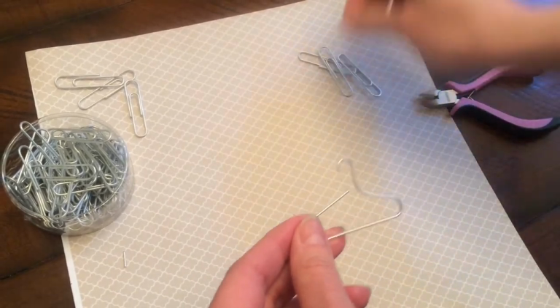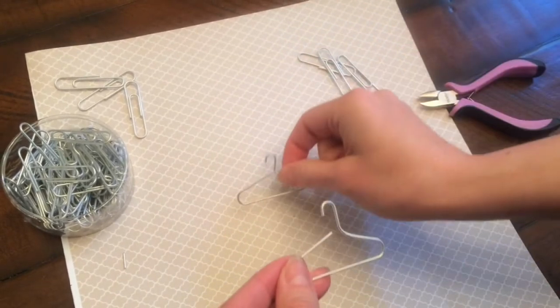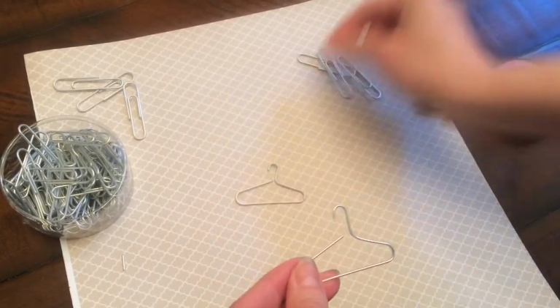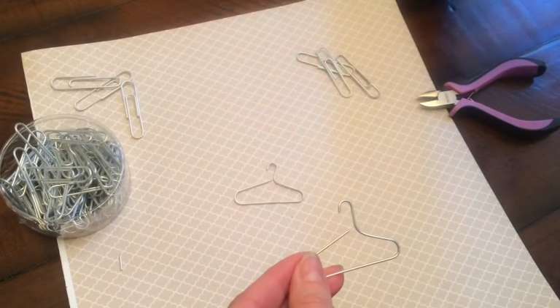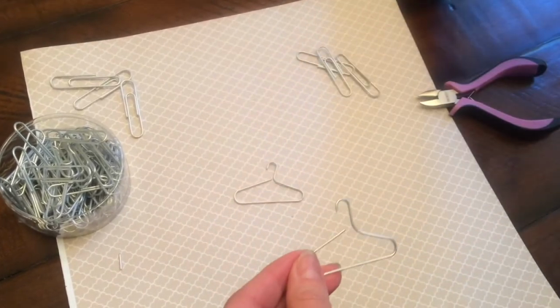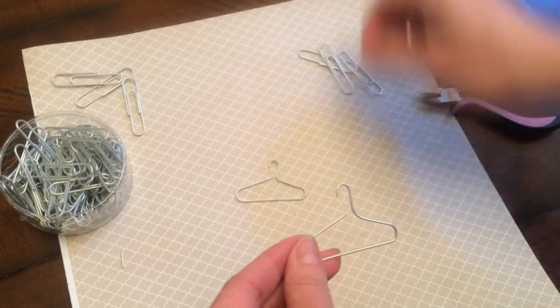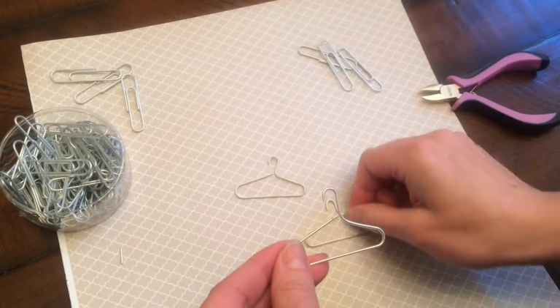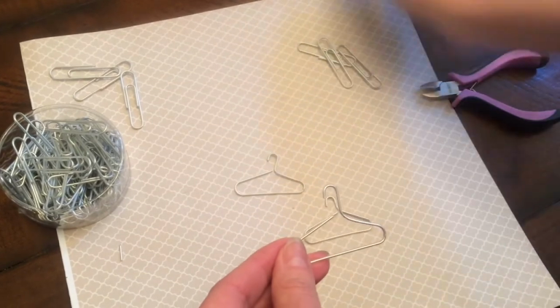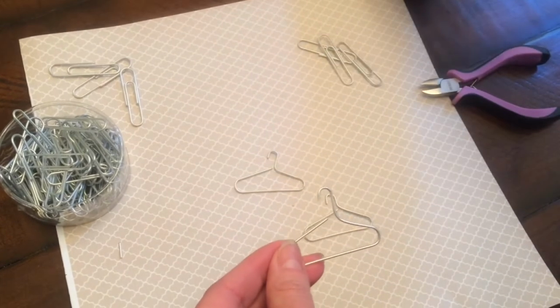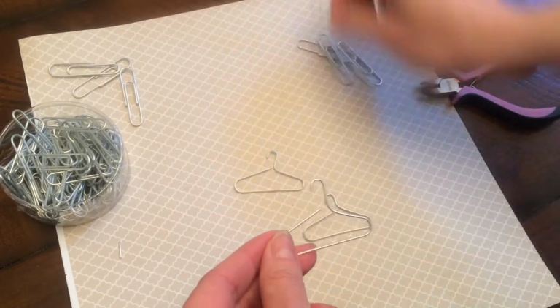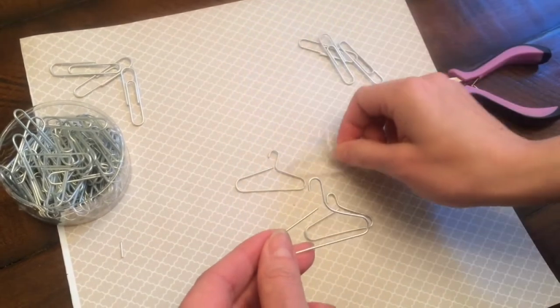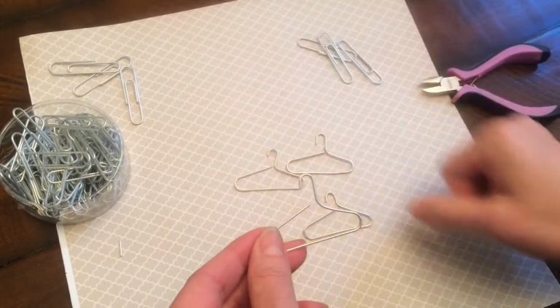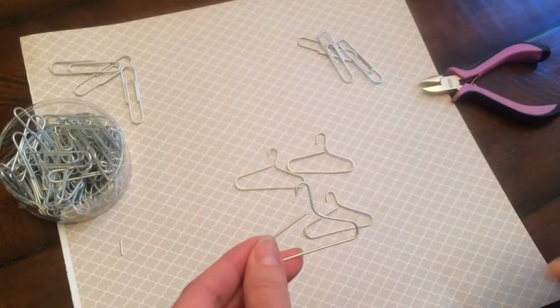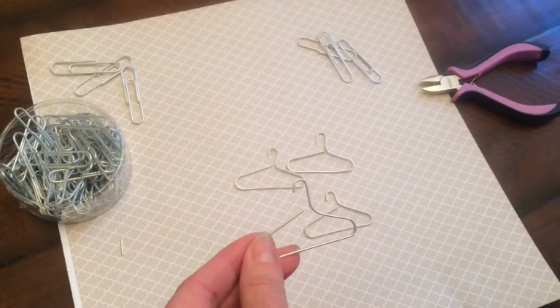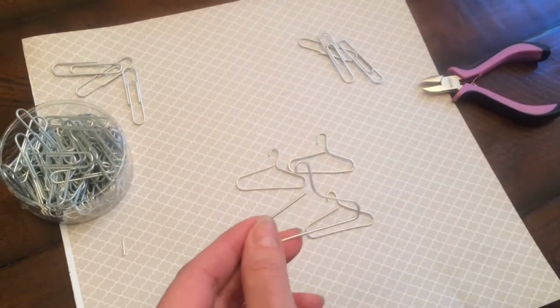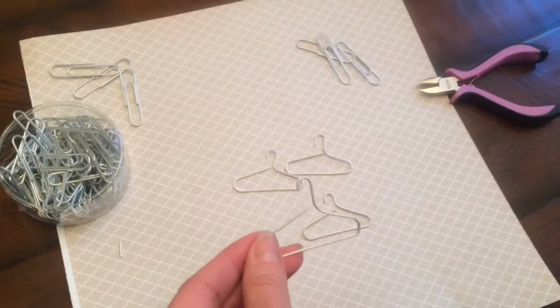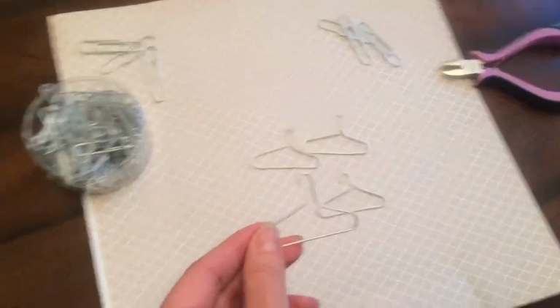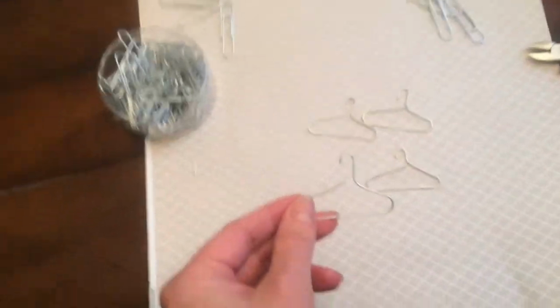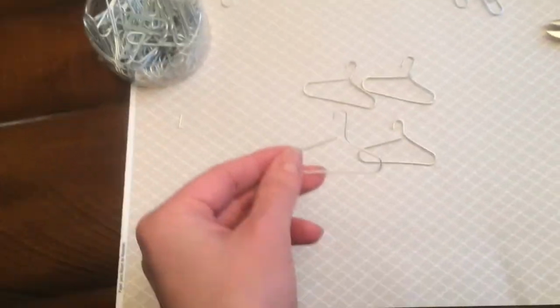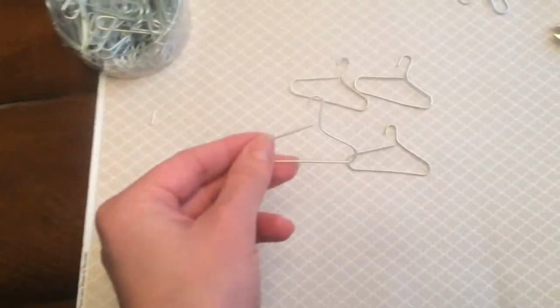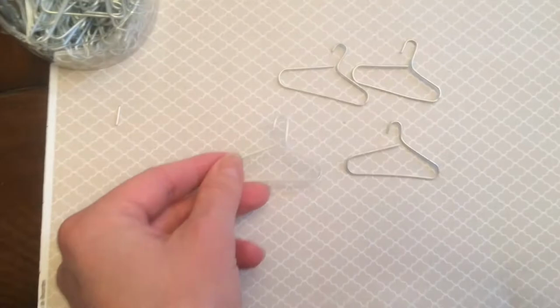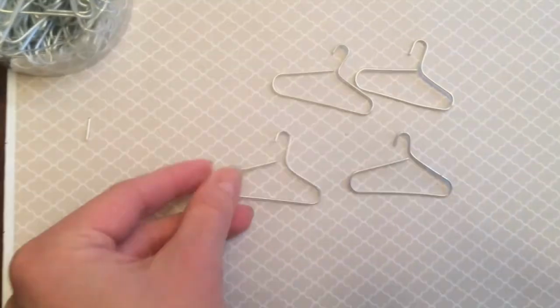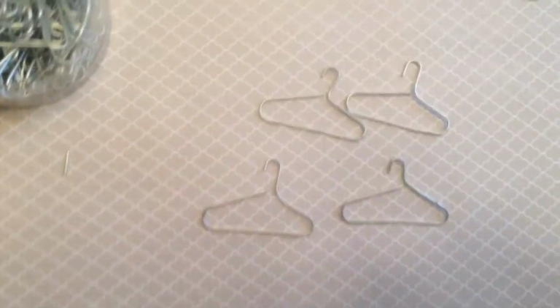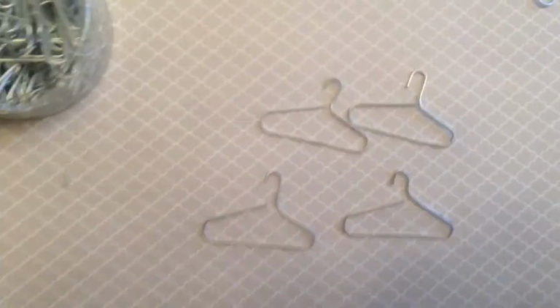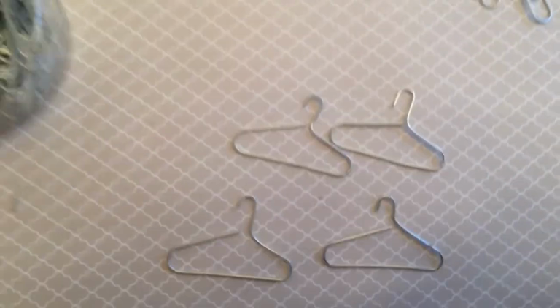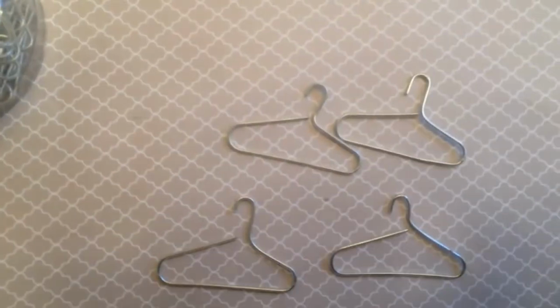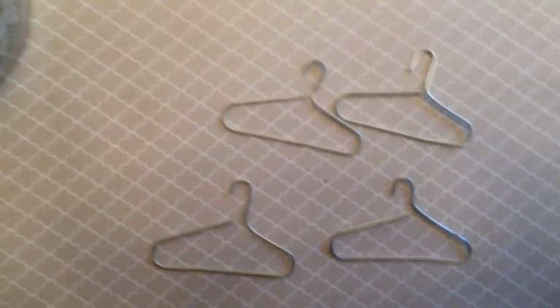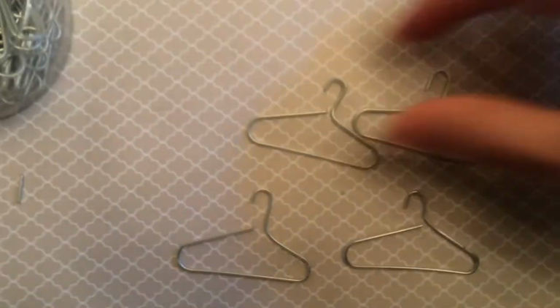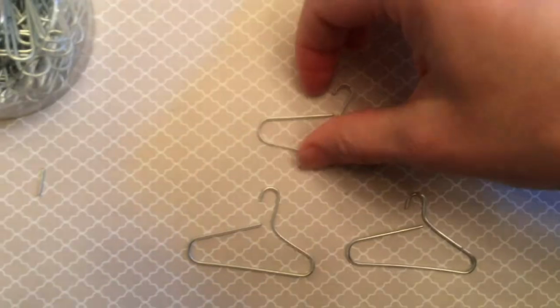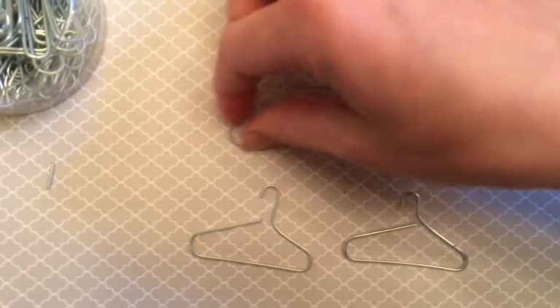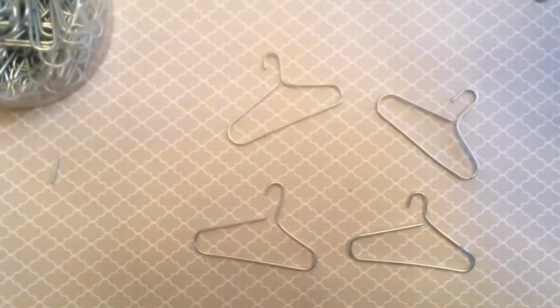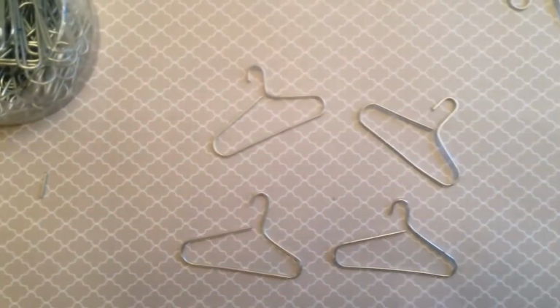It's so simple. They're basically in the shape of a hanger already — you just have to pull them out and once you do that you can shape them however you like. You can make them a little thinner or a little thicker depending on what you like.